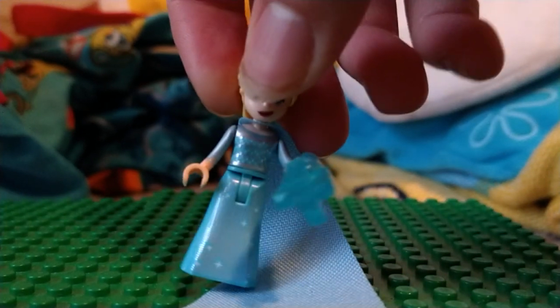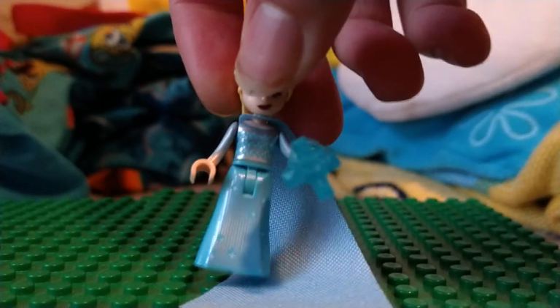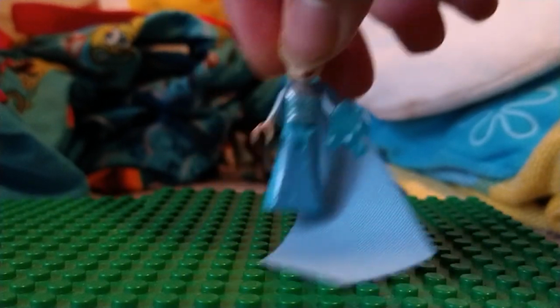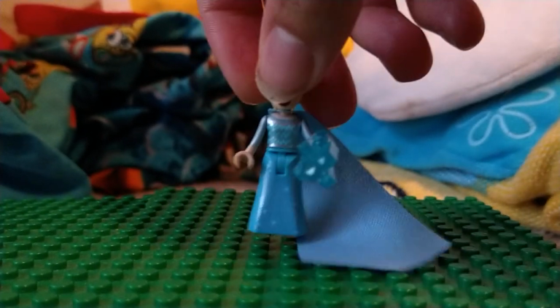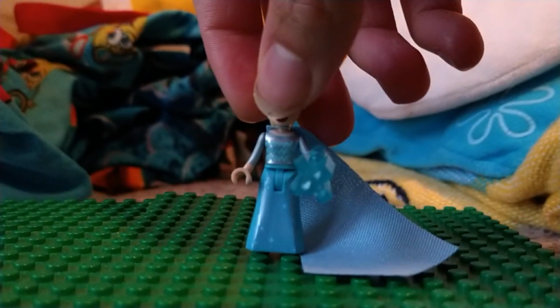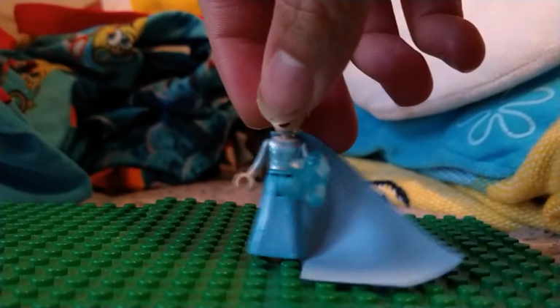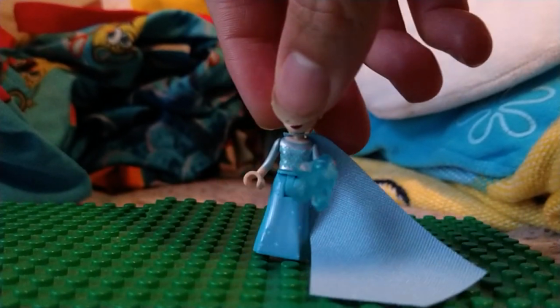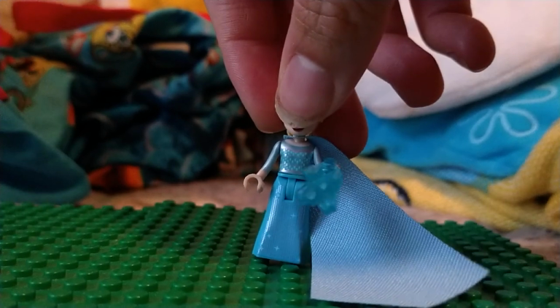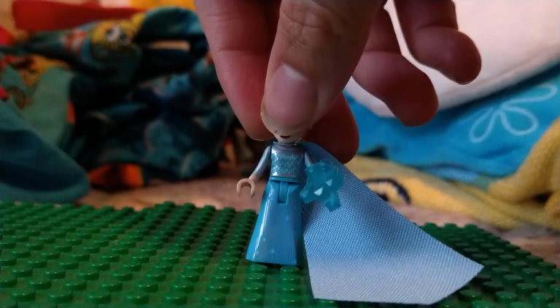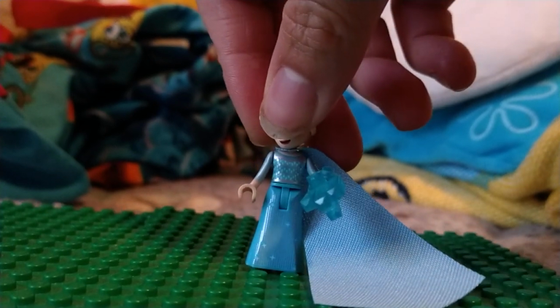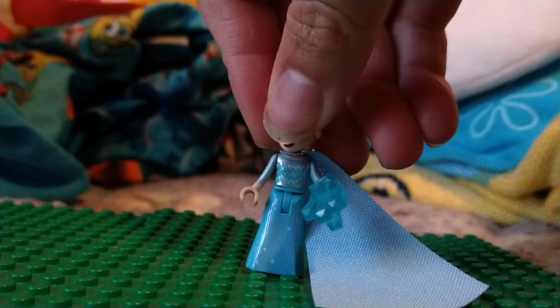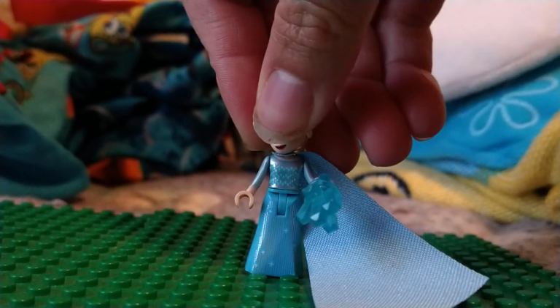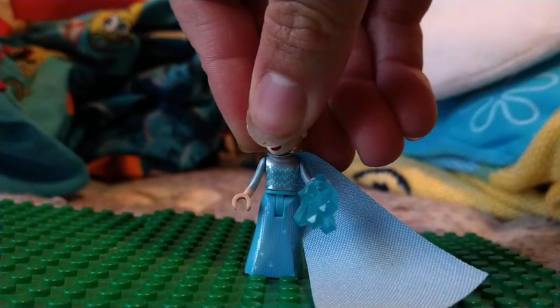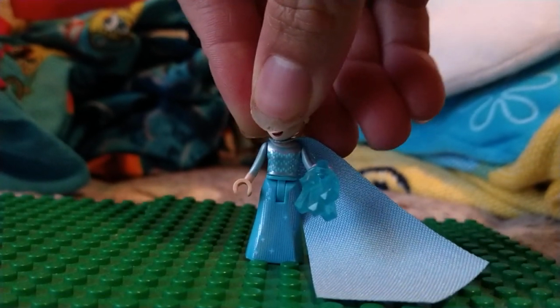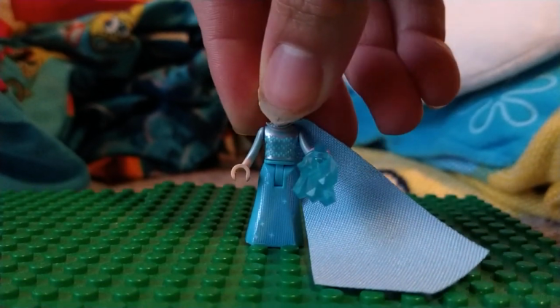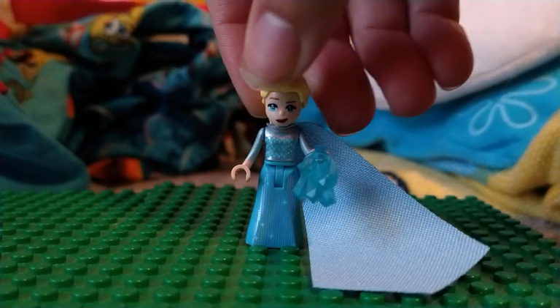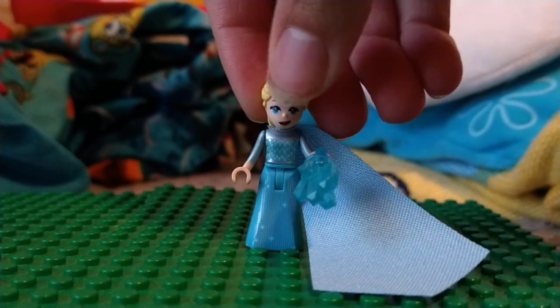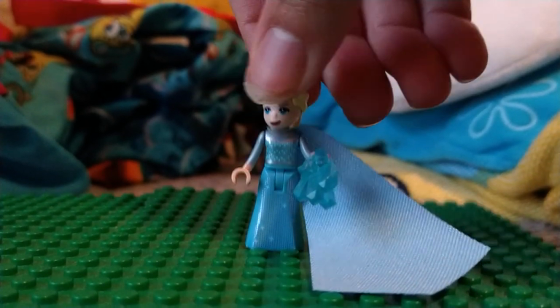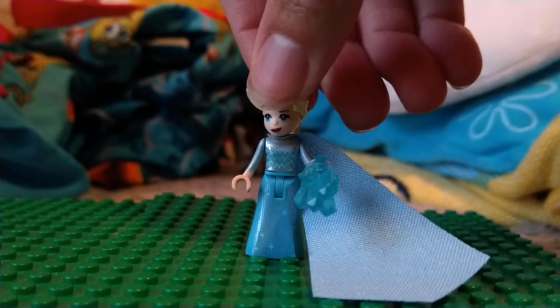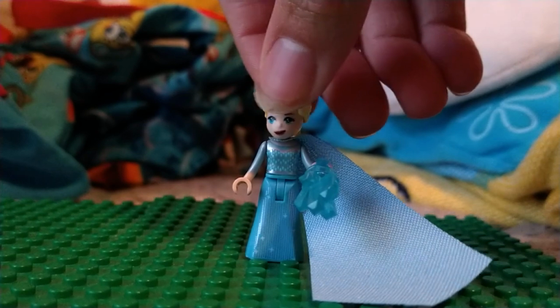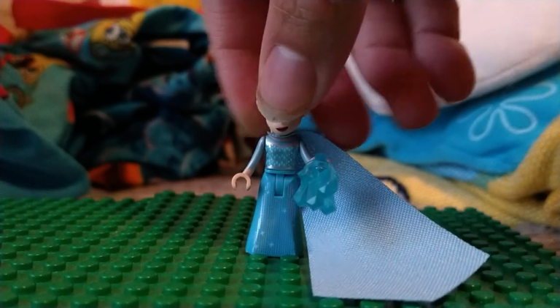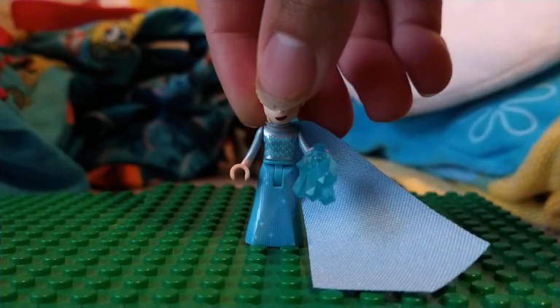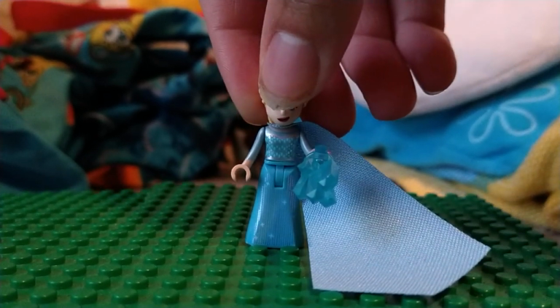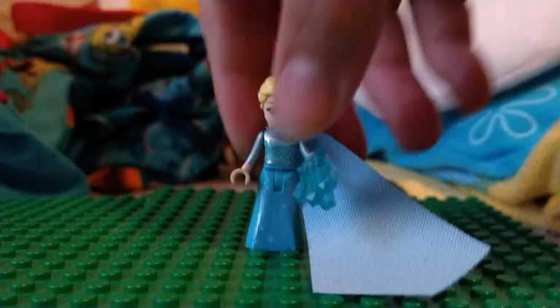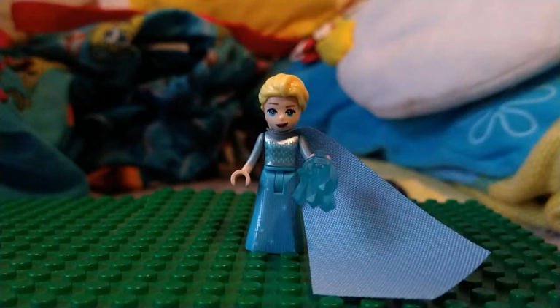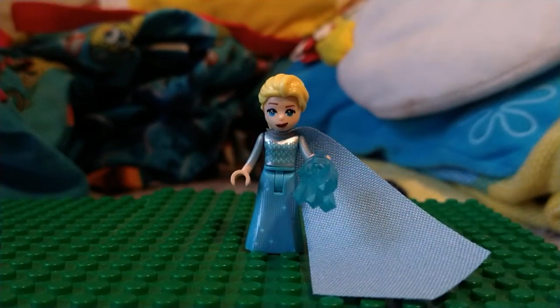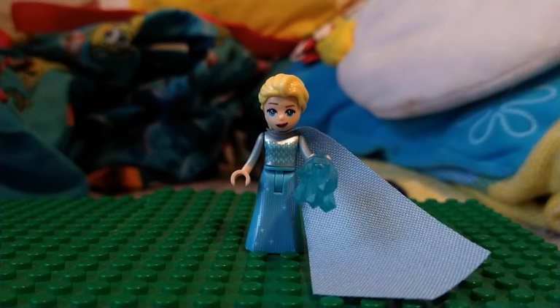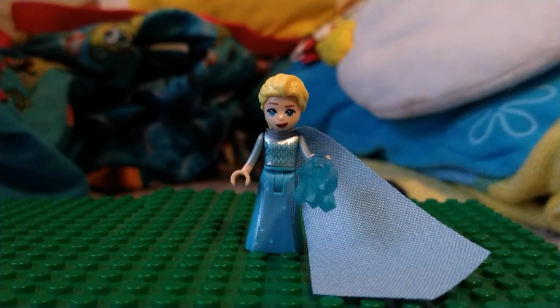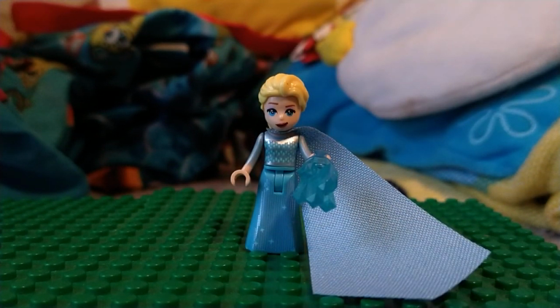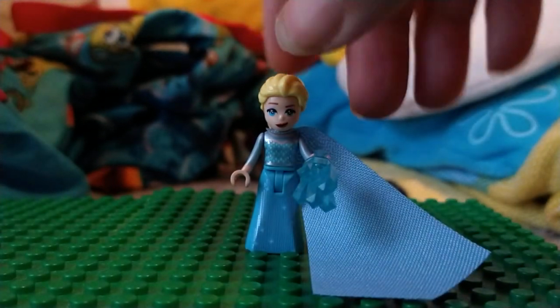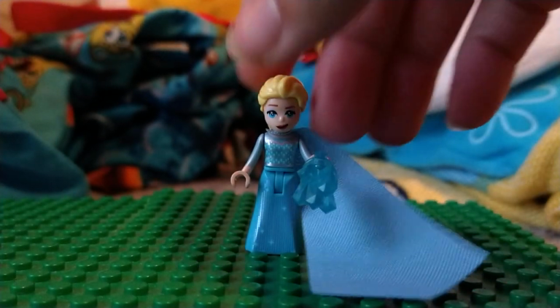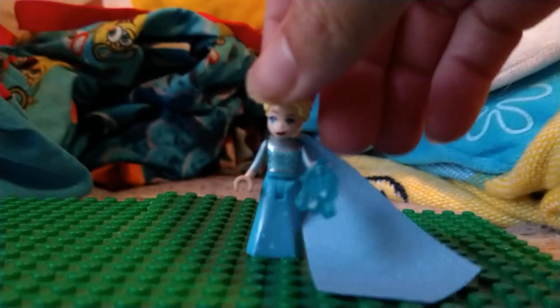The head is a bit loose, which is kind of unfortunate, because this isn't an official Lego mini doll. As you can see, it's really loose — it still stays on there, but you can move the head really fast.